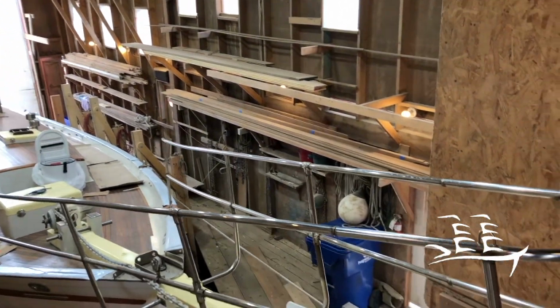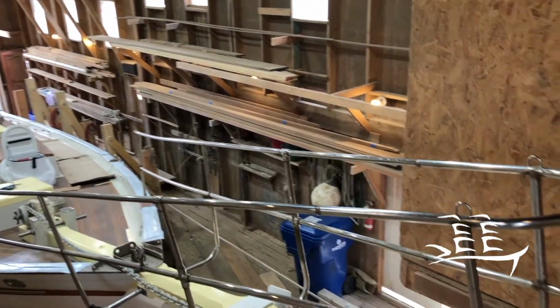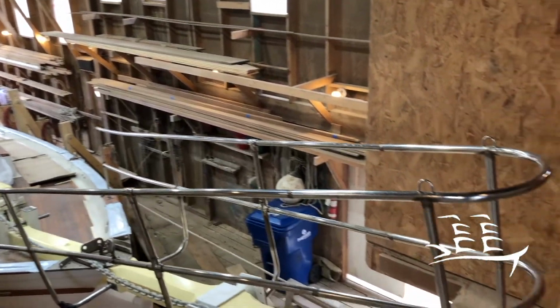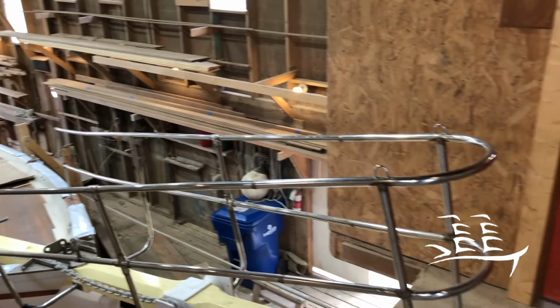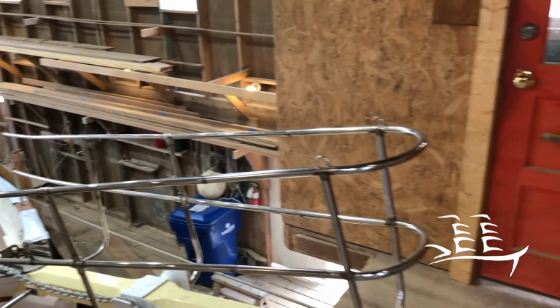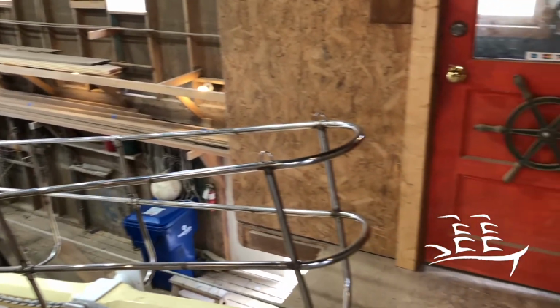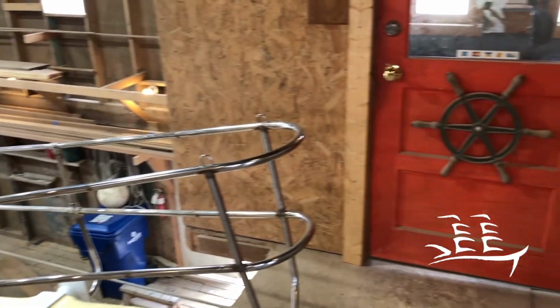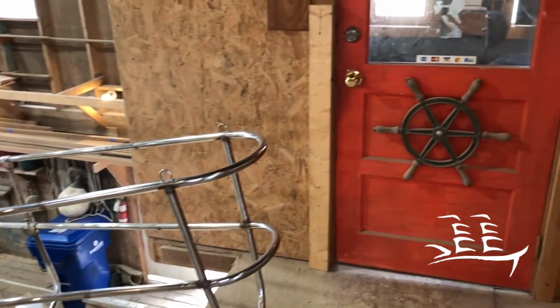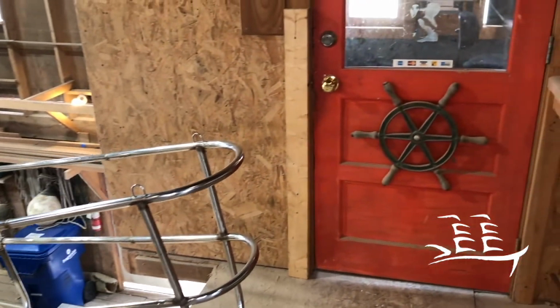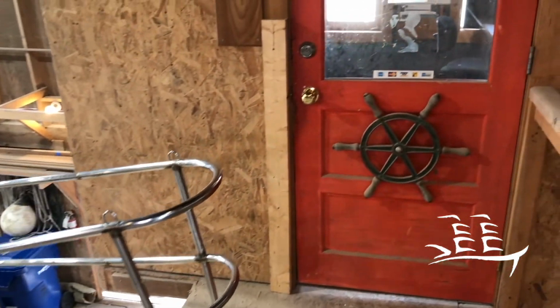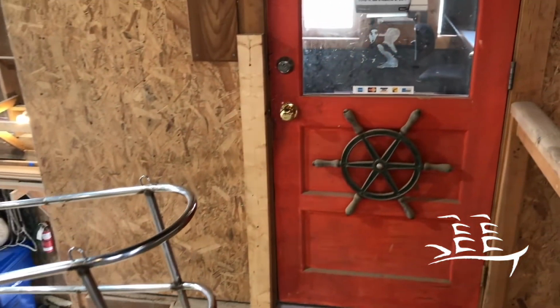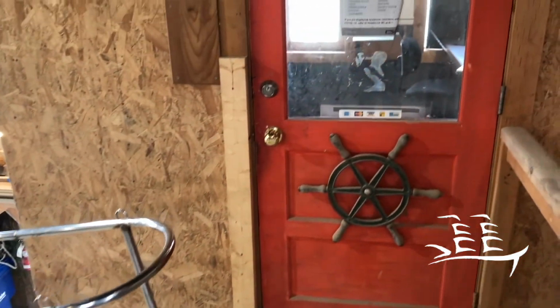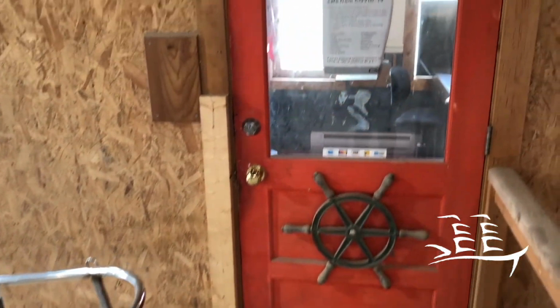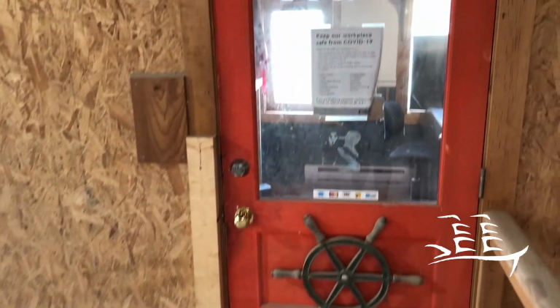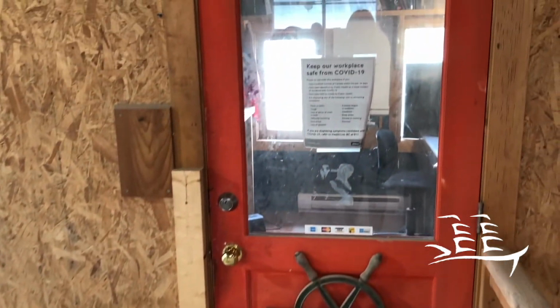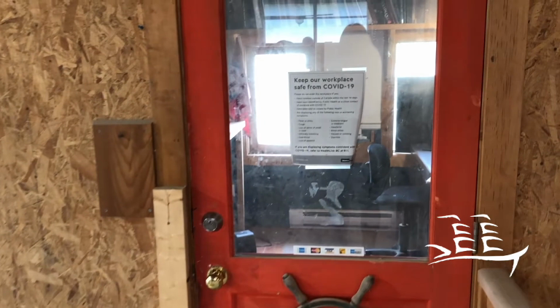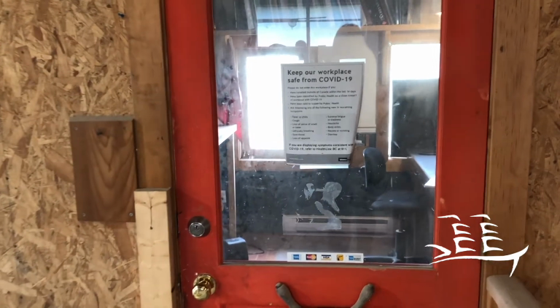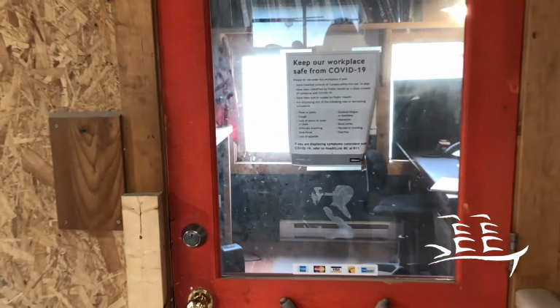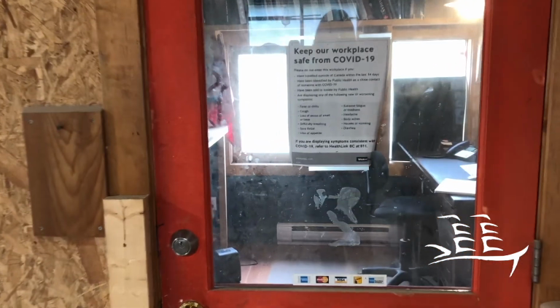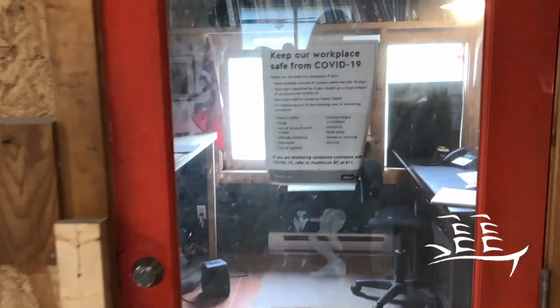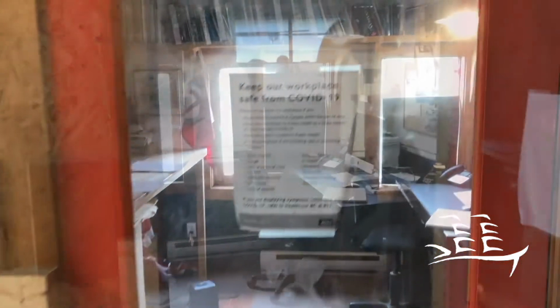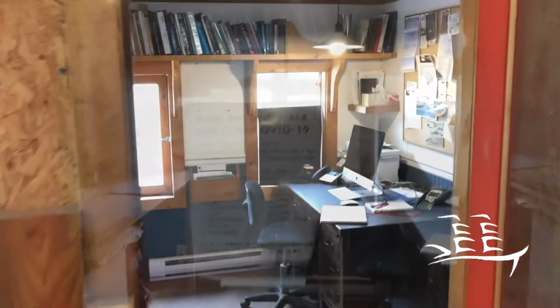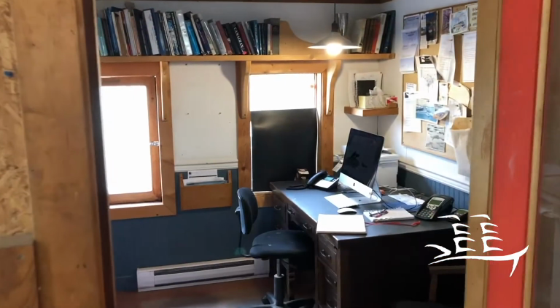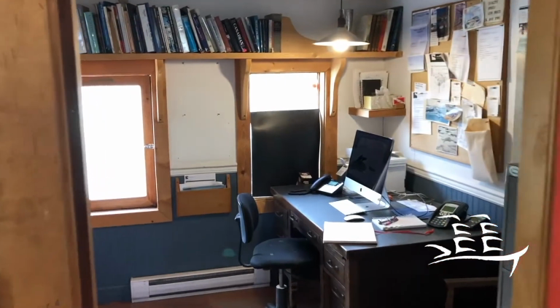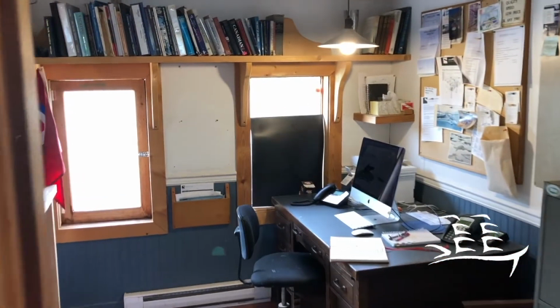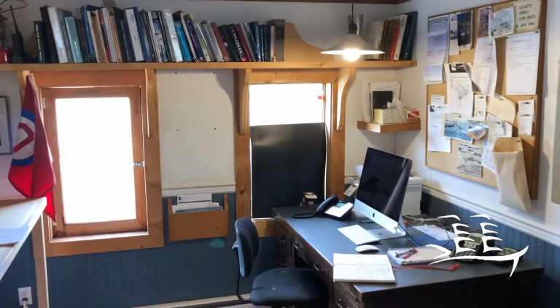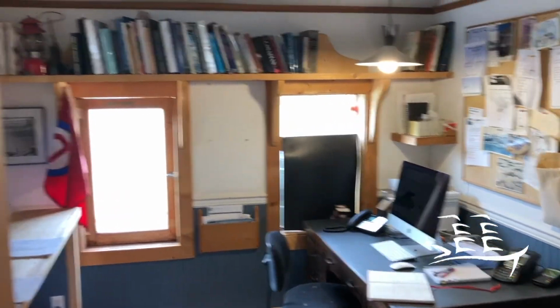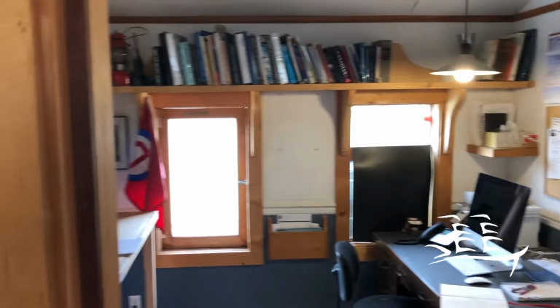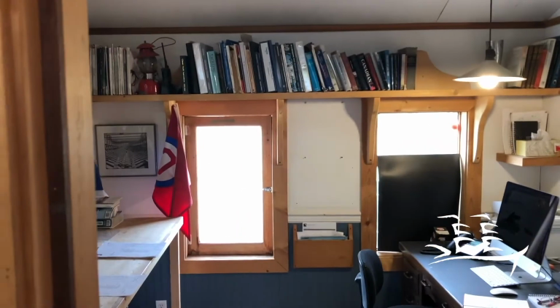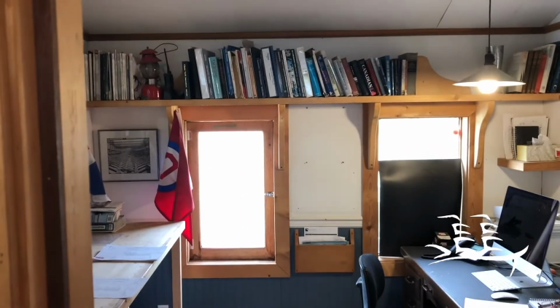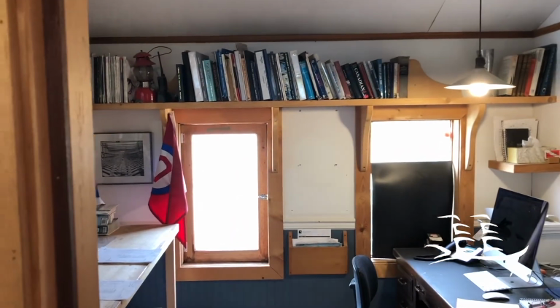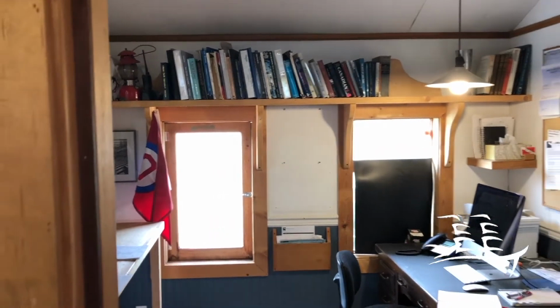Off to the right here, this is my office. We spend a lot of time in here — every Friday all the invoices get made. It's a nice little place to hide away and one of the very few places we can actually keep heat in.